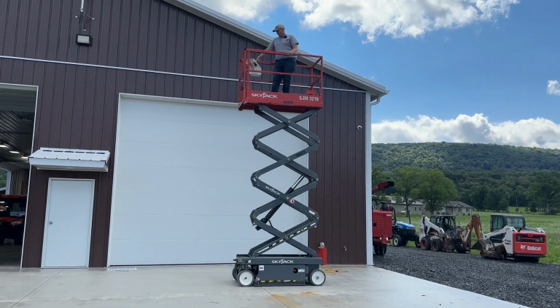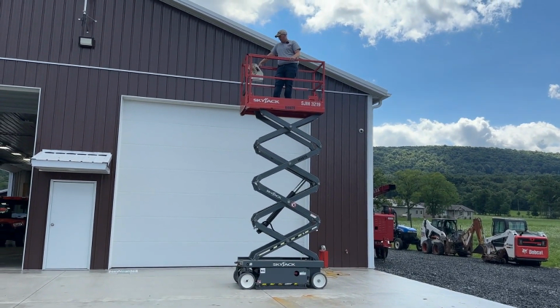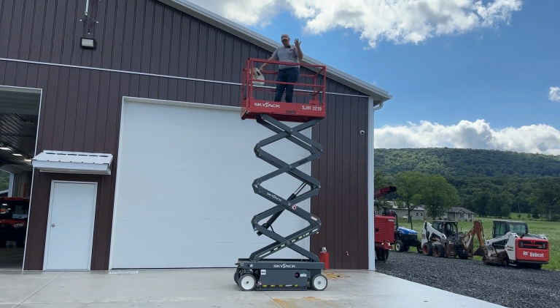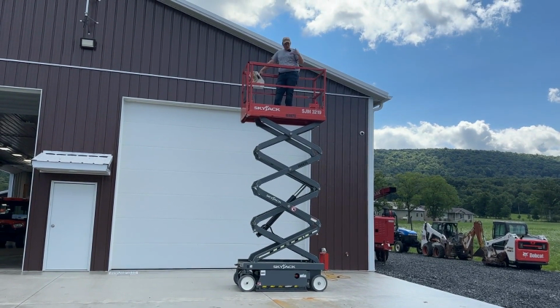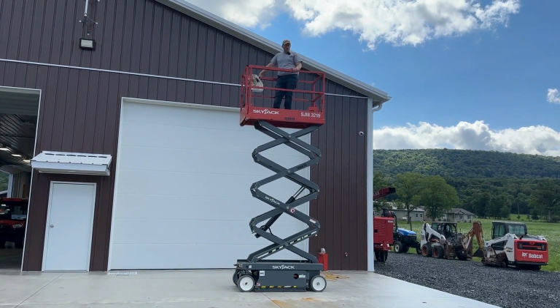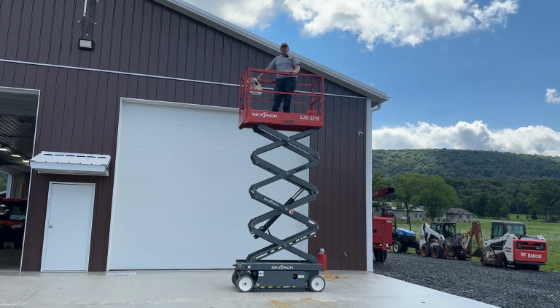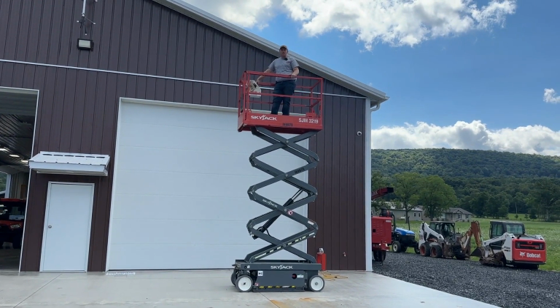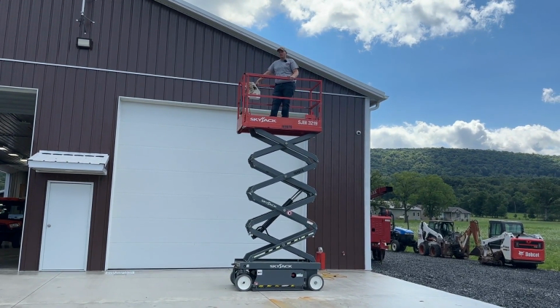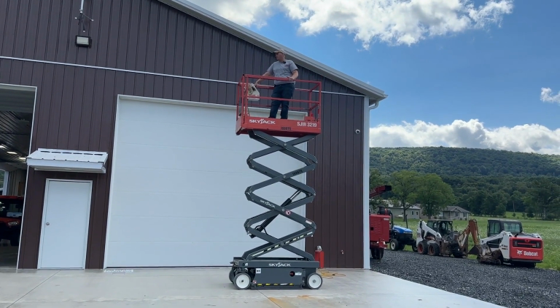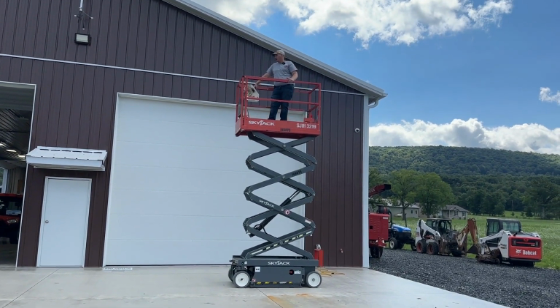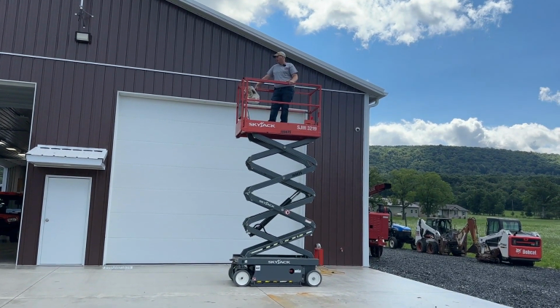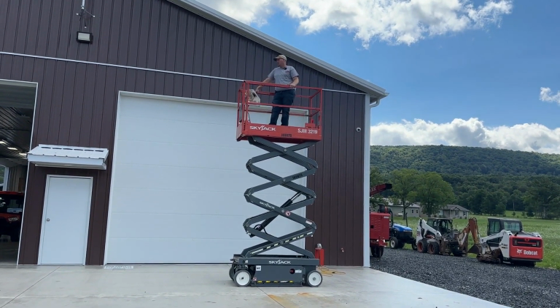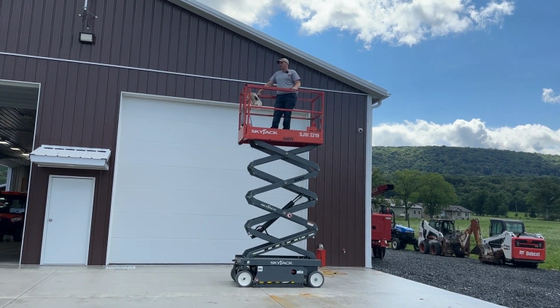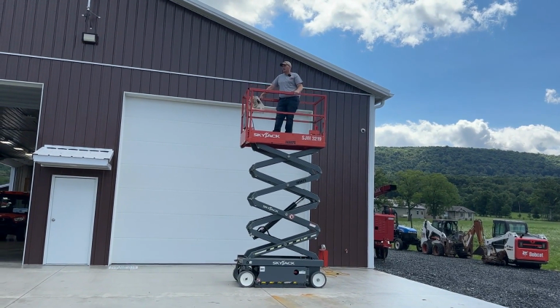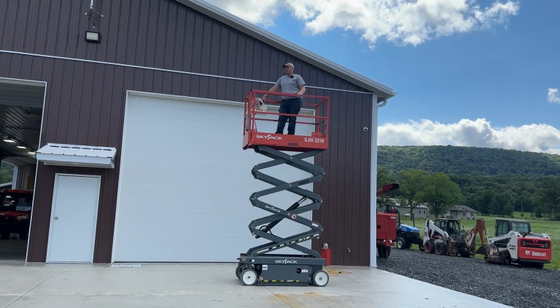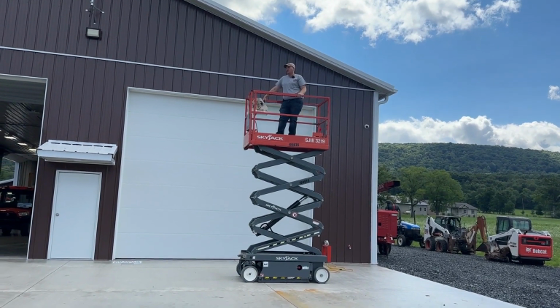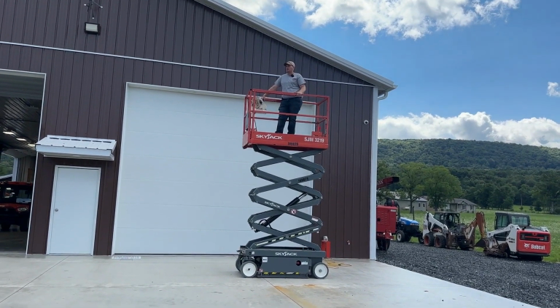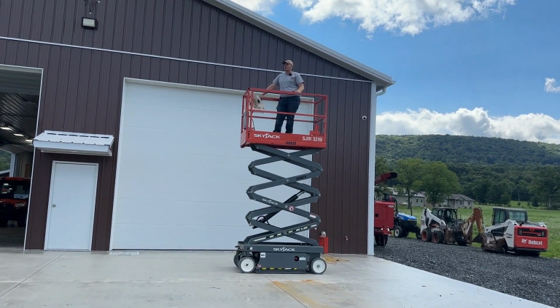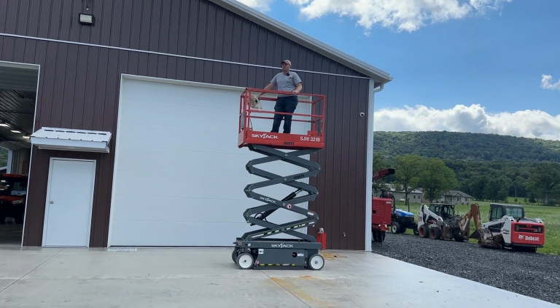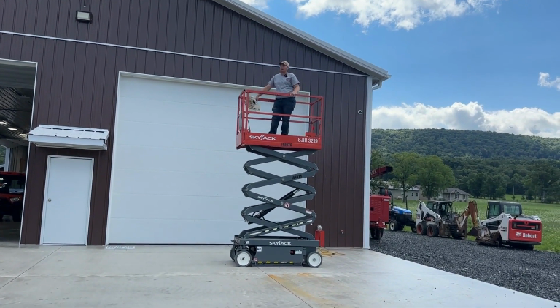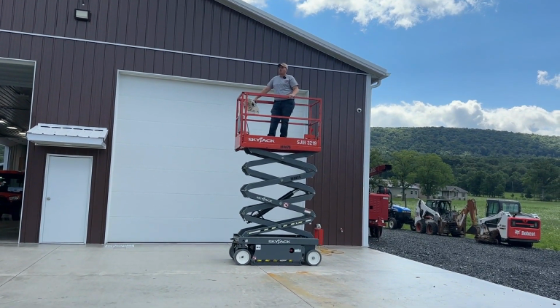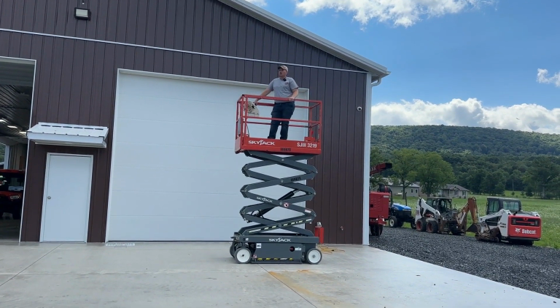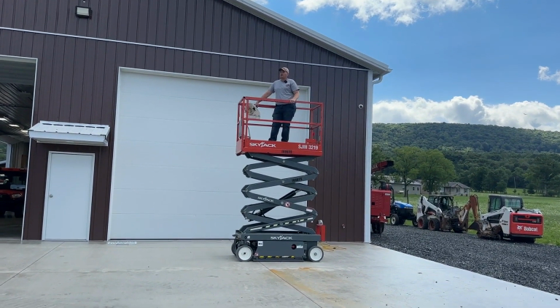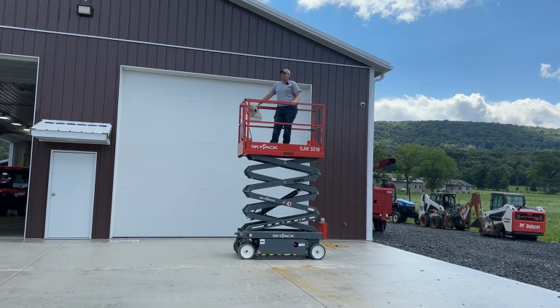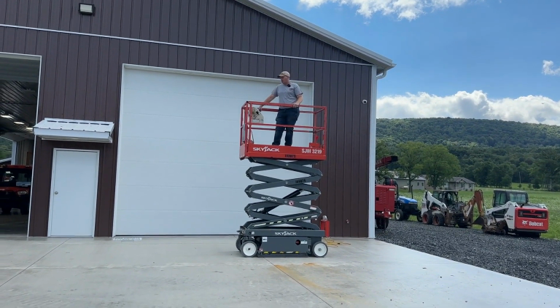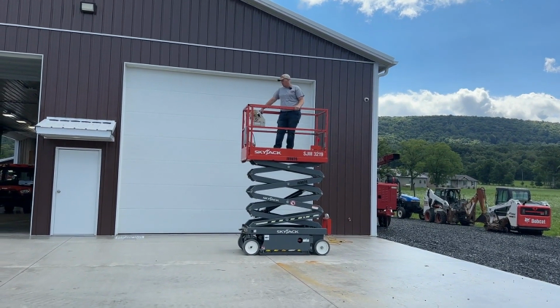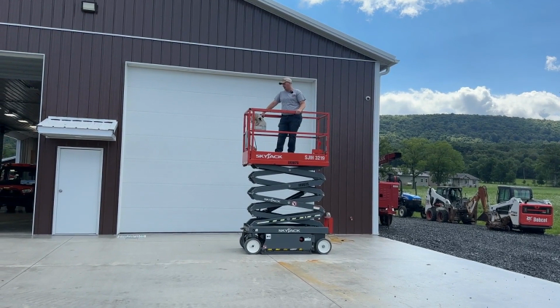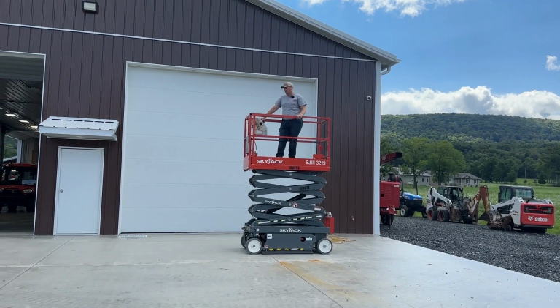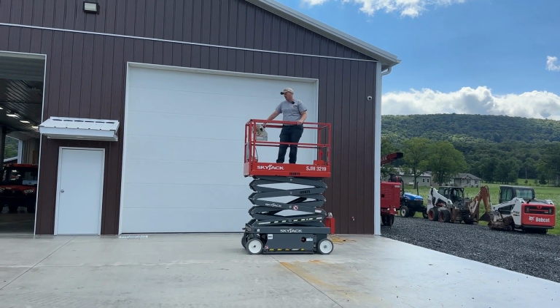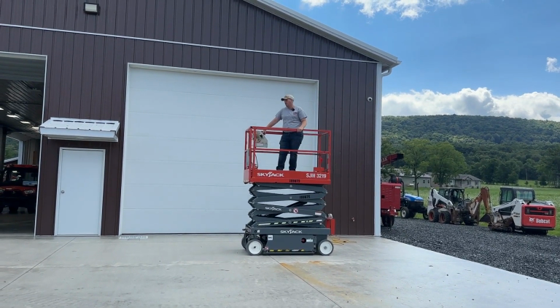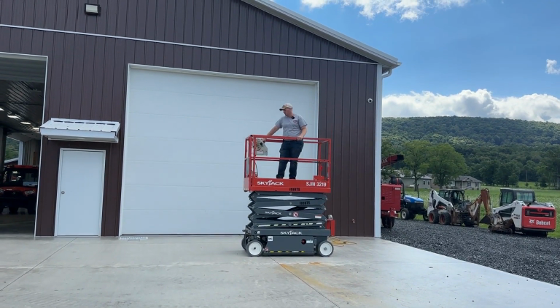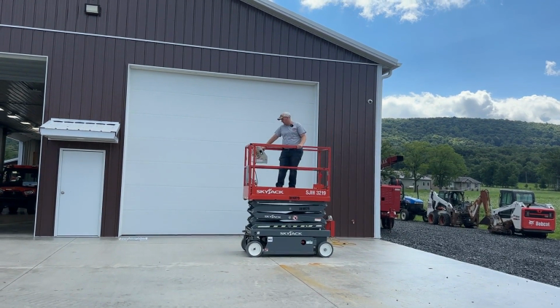Again, very nice units. Like I said, I have a good many of these coming up for sale. We've got 3219s, I've got some 3226s coming up for sale, some SJ4632s, and I've got some really nice electric booms that we just got in.